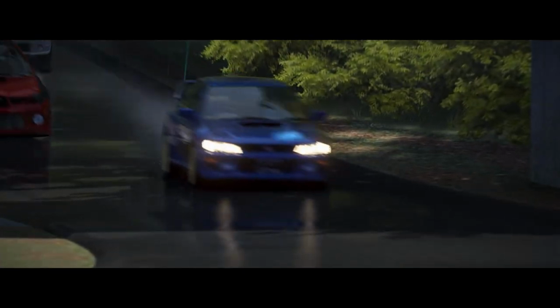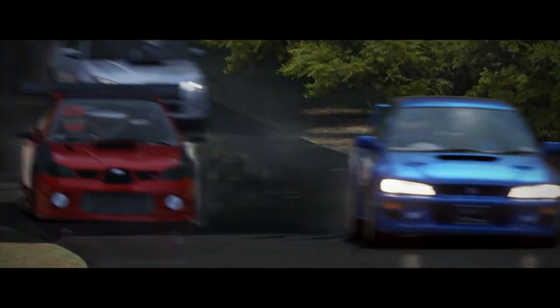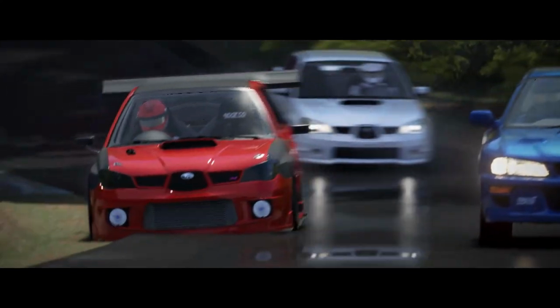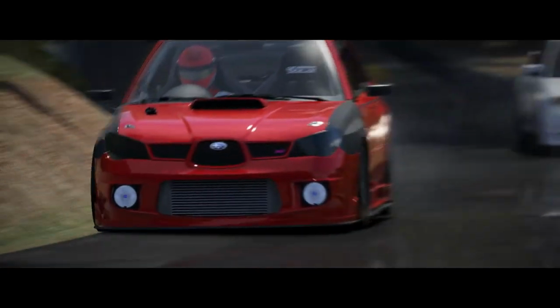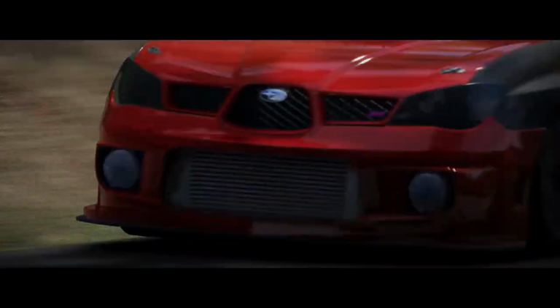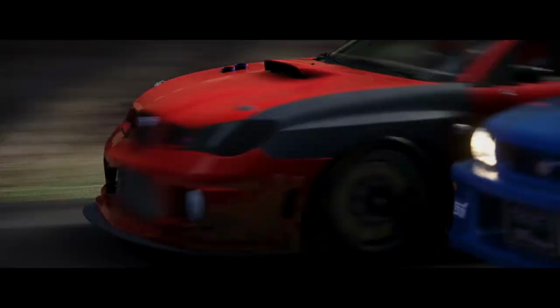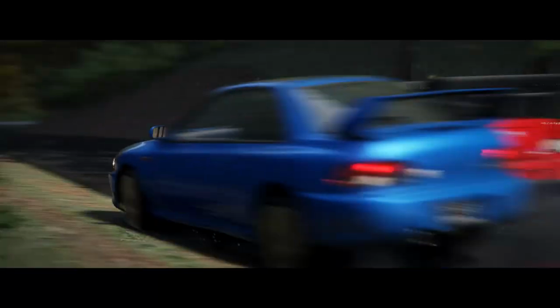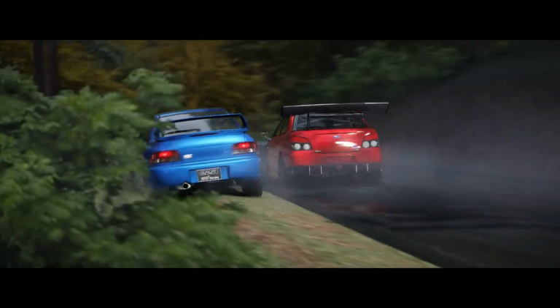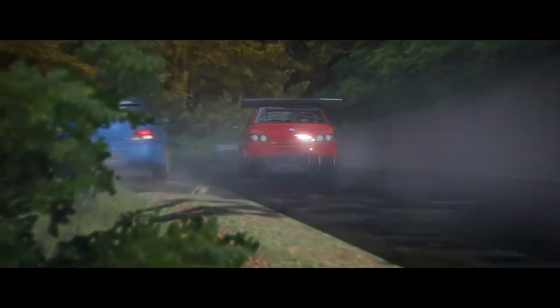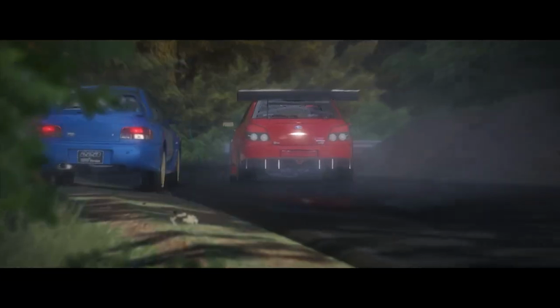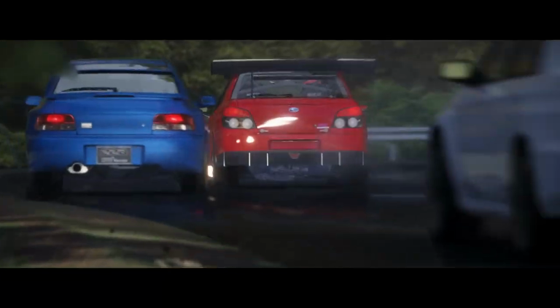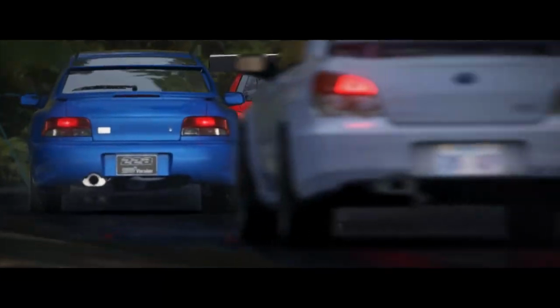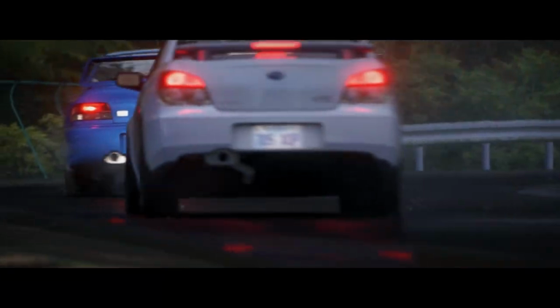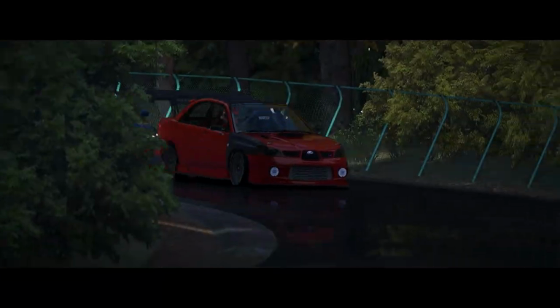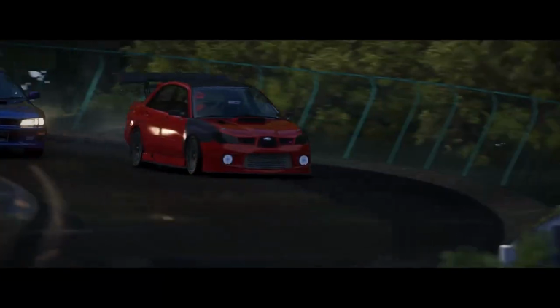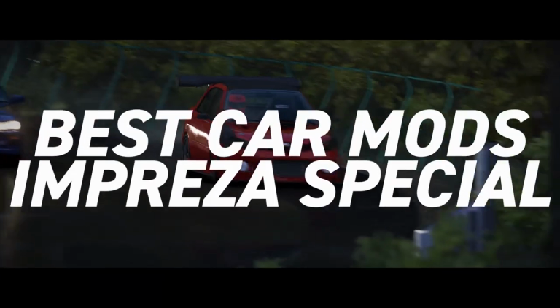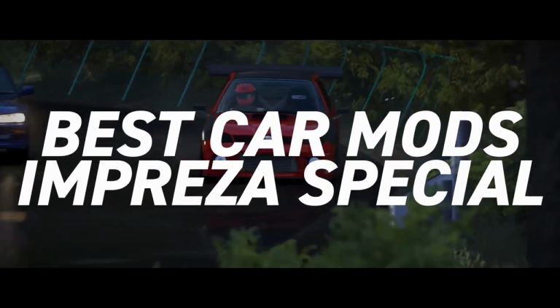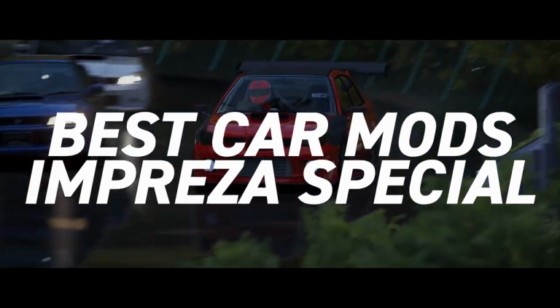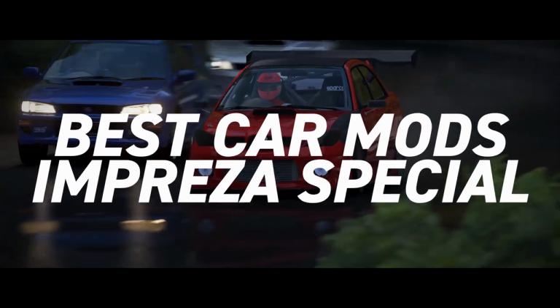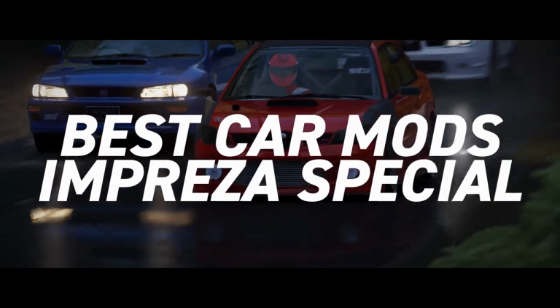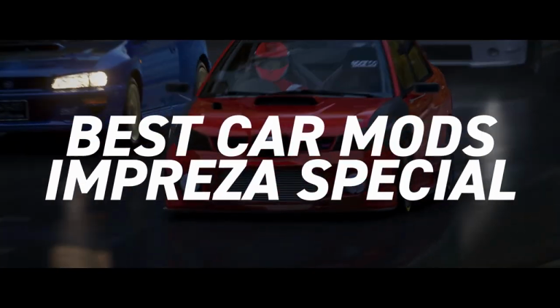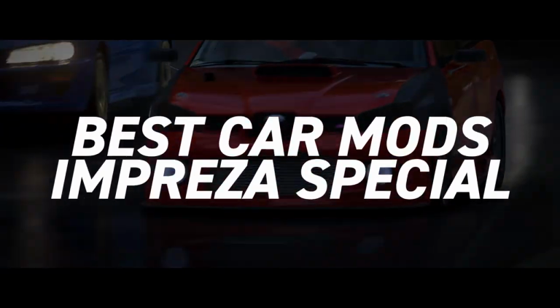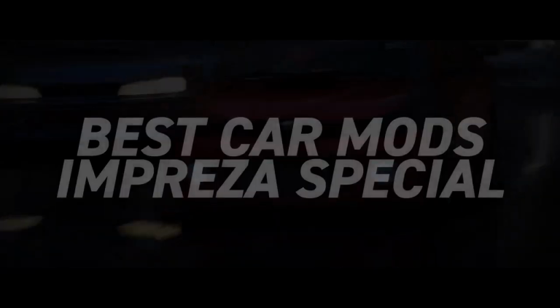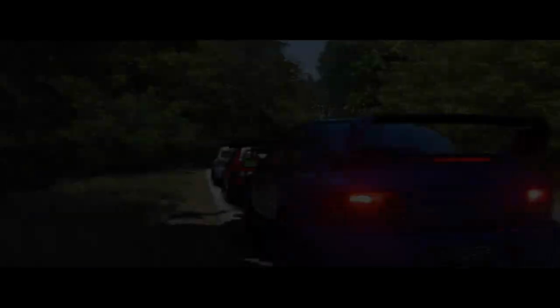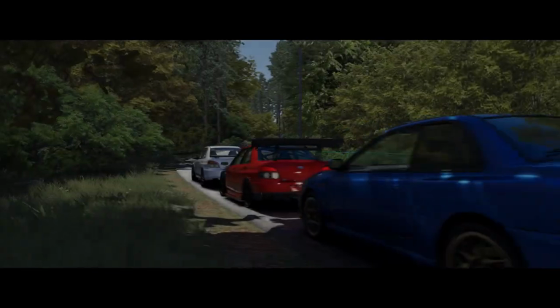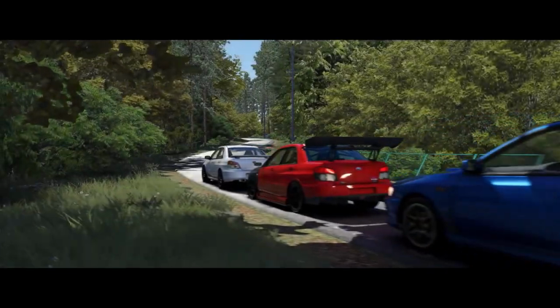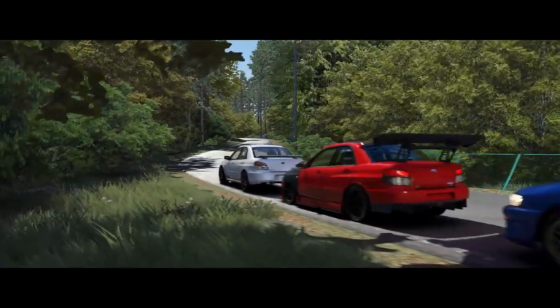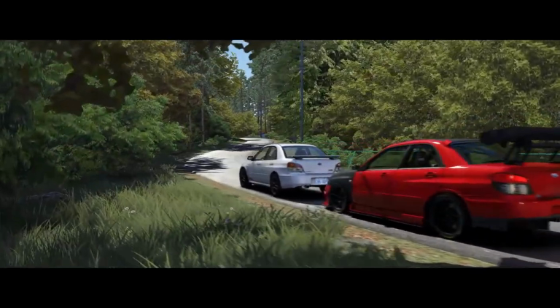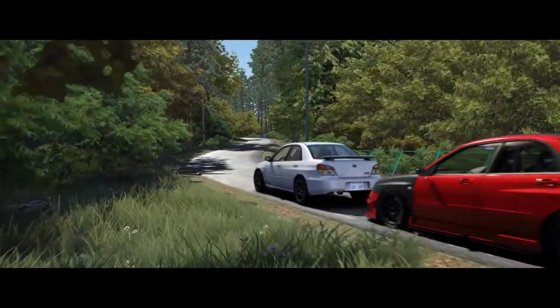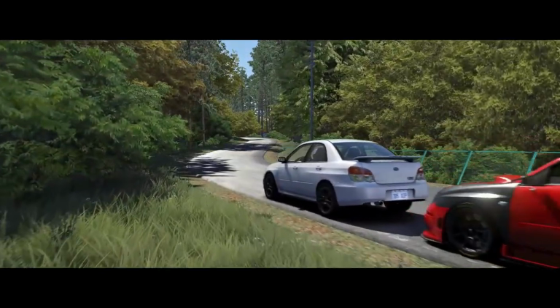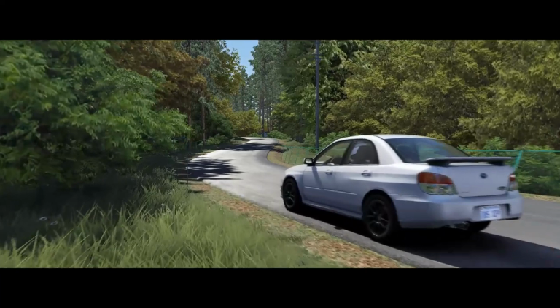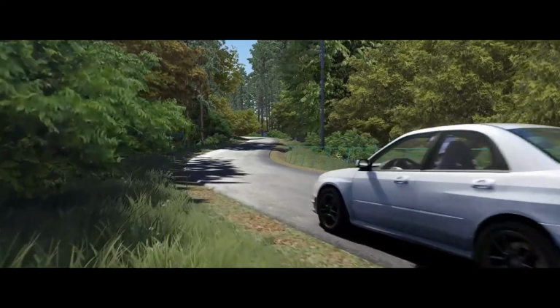I'm calling out all you Impreza lovers, my fellow tribesman. In this video I'm going to give you my selection of best Subaru Impreza car mods for Assetto Corsa in 2021. Sit back, relax and enjoy the selection of your tribal chief.